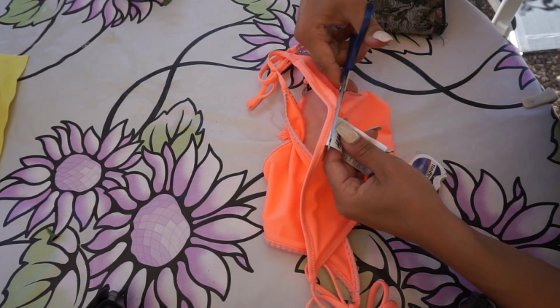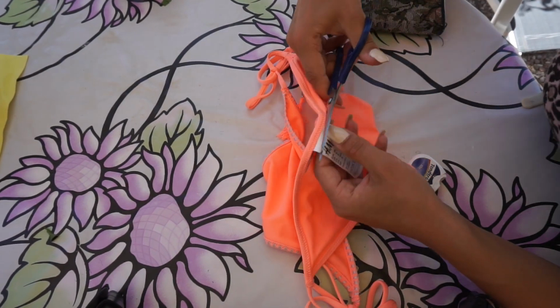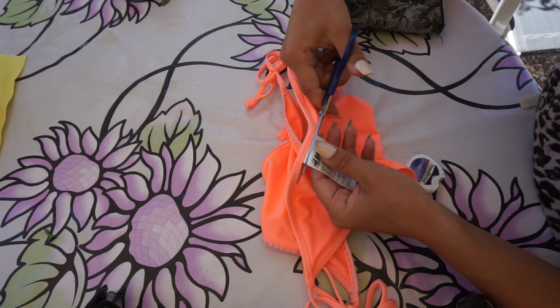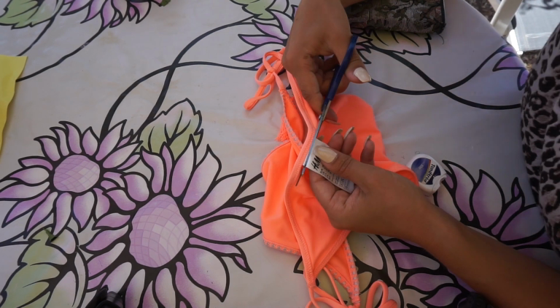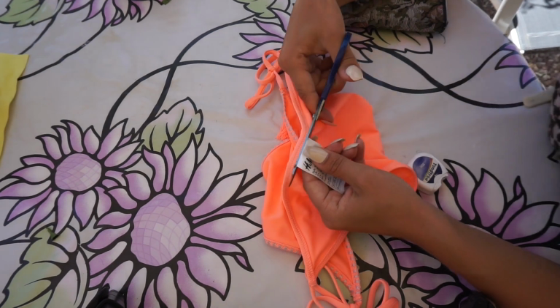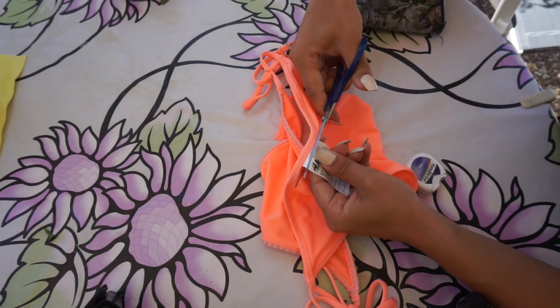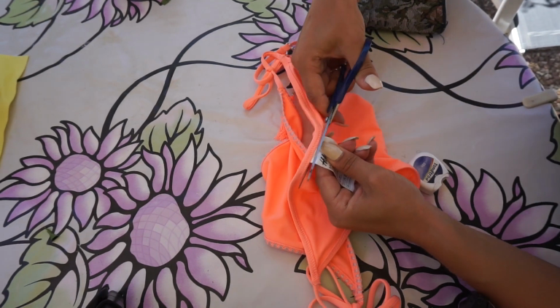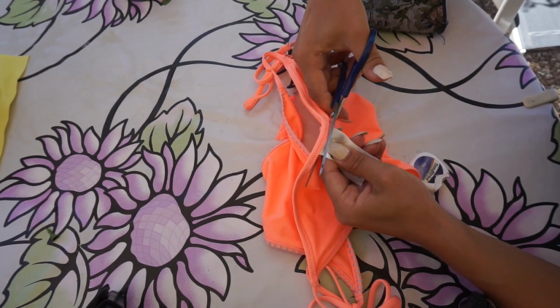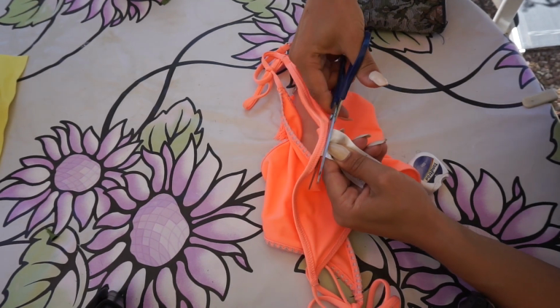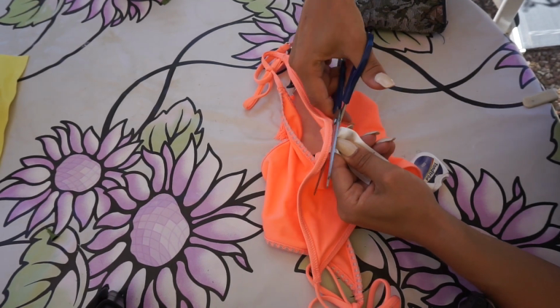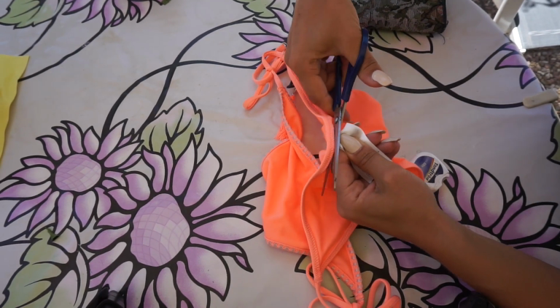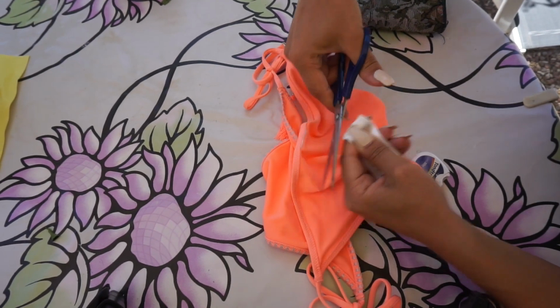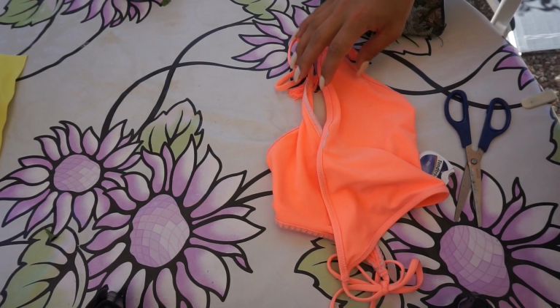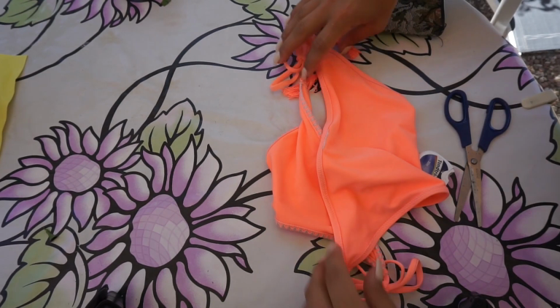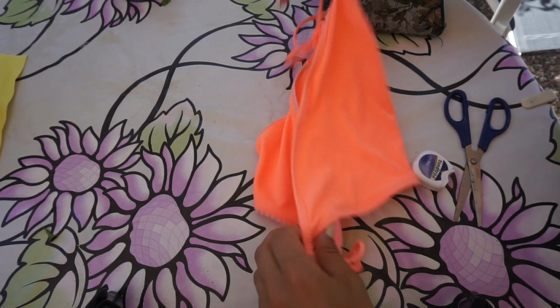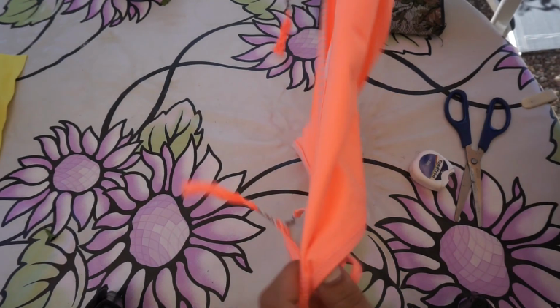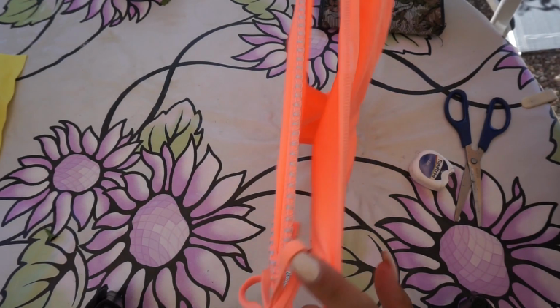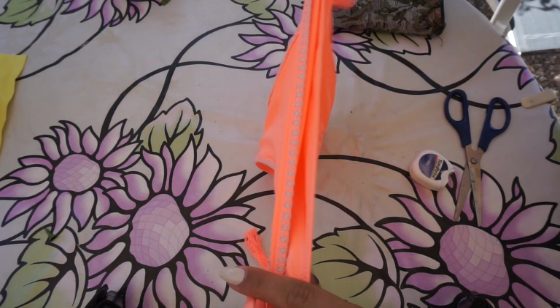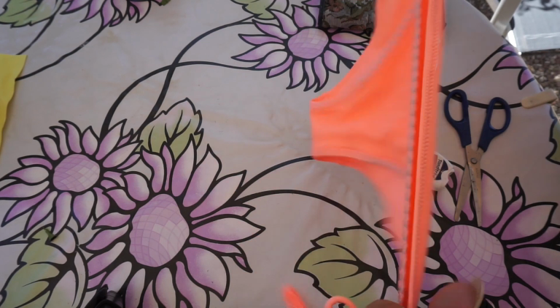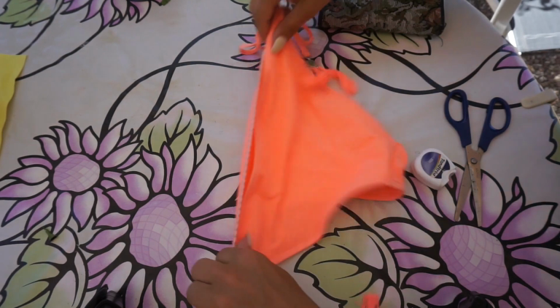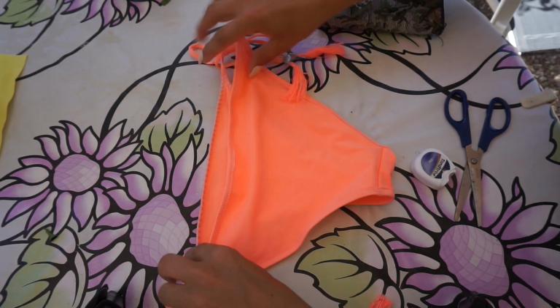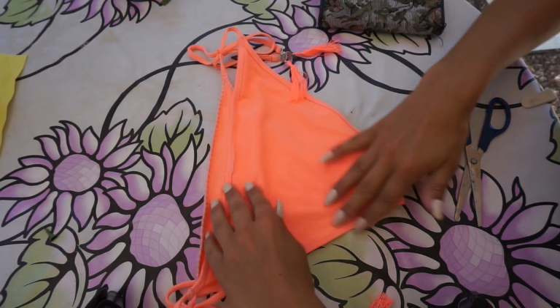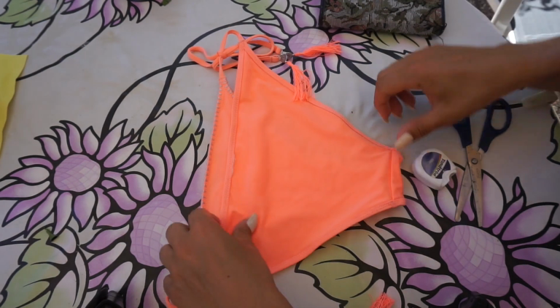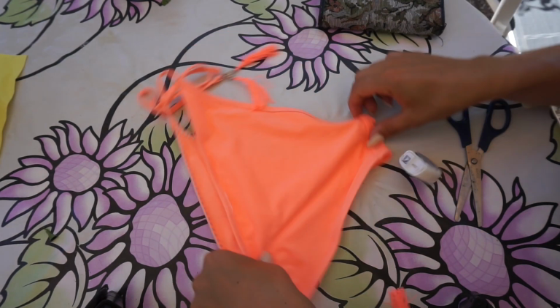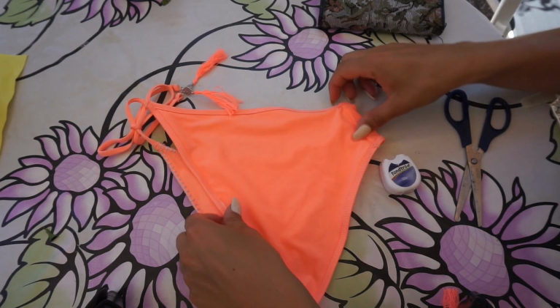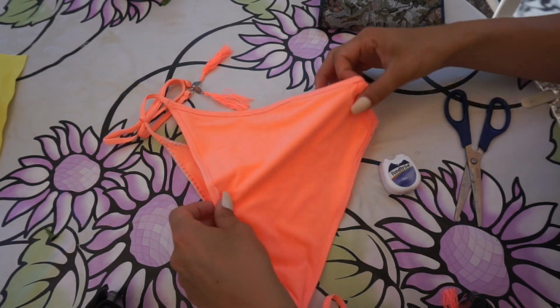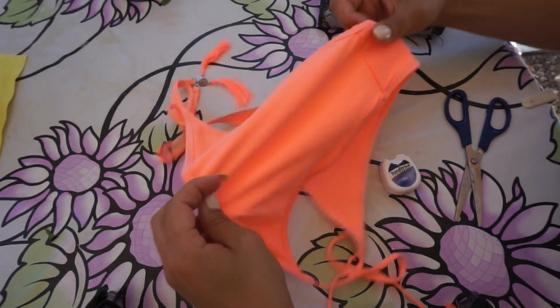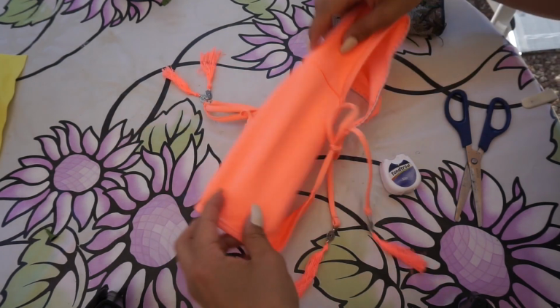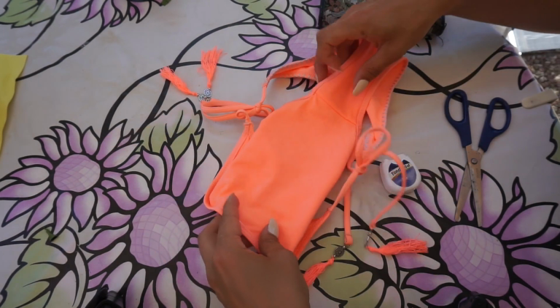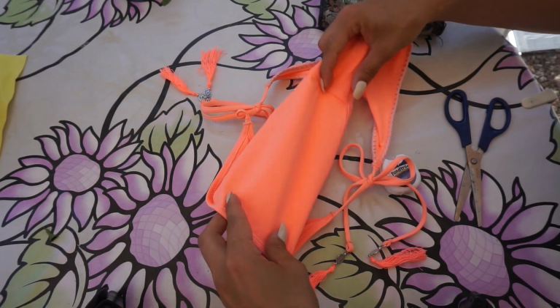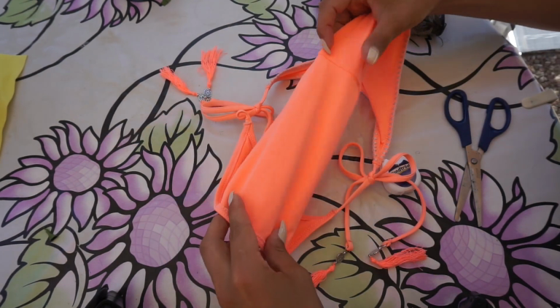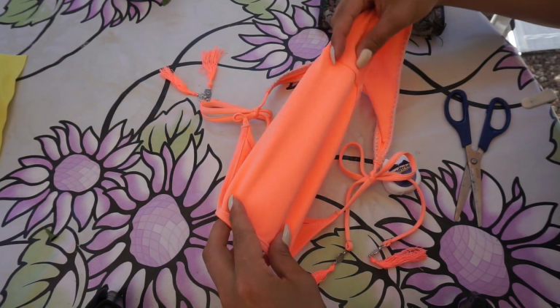The only thing you need is the bikini bottom that you want to fix, a scissor, one needle, two safety pins, and some kind of thread.